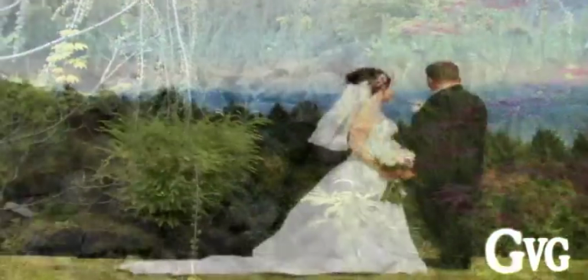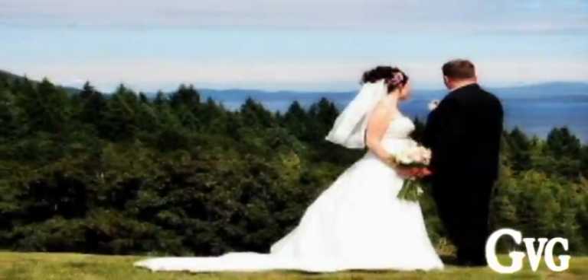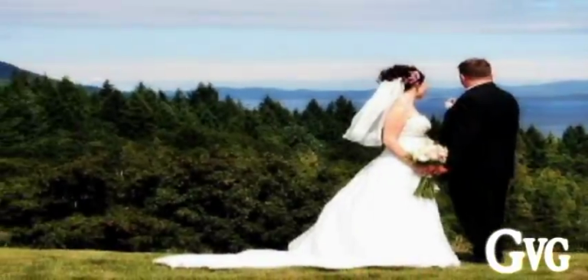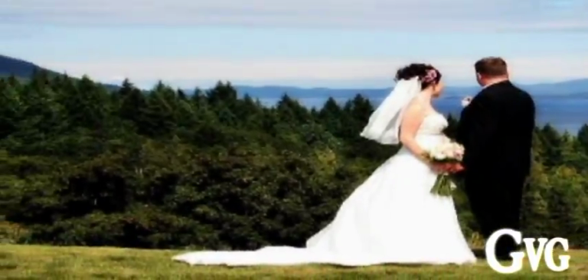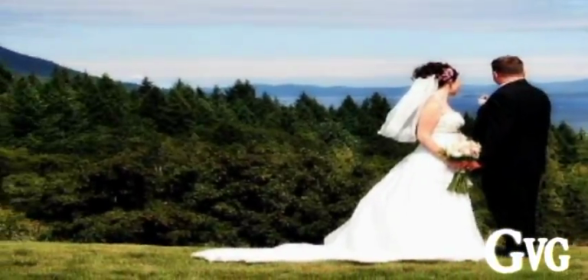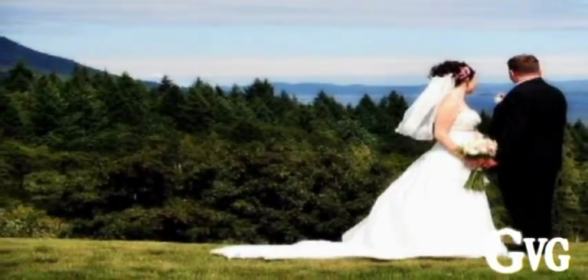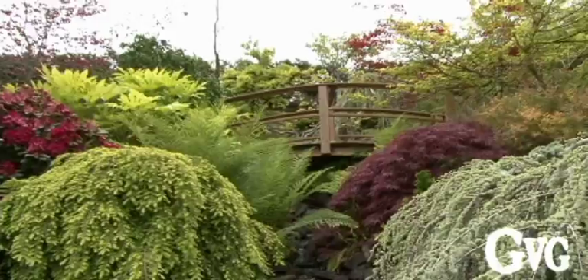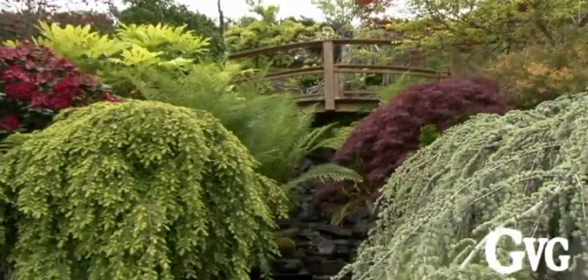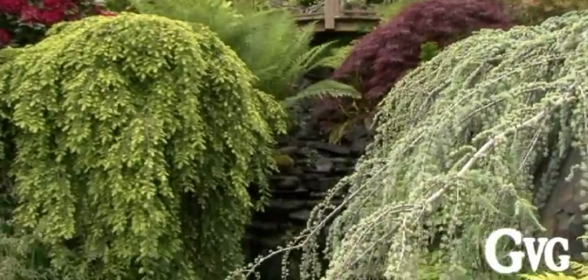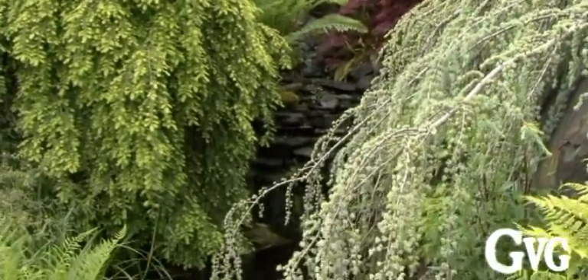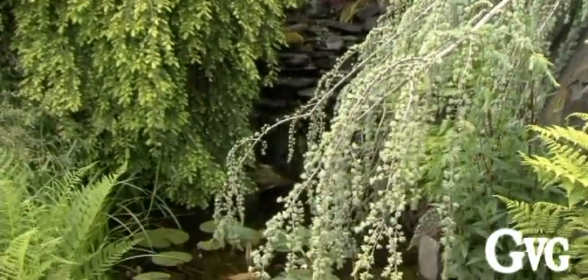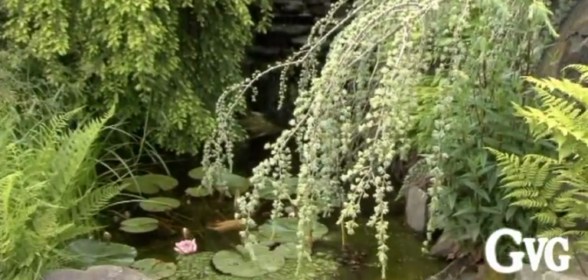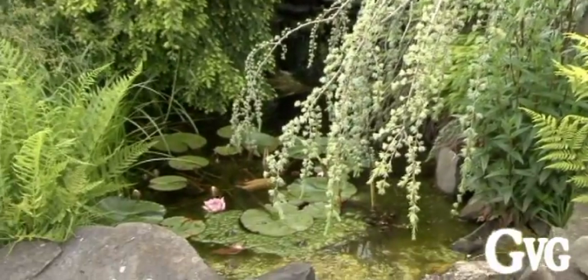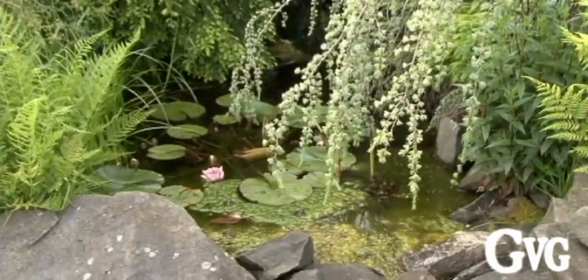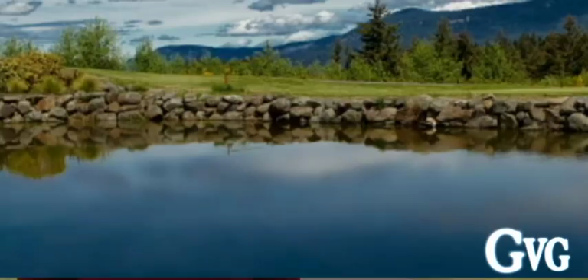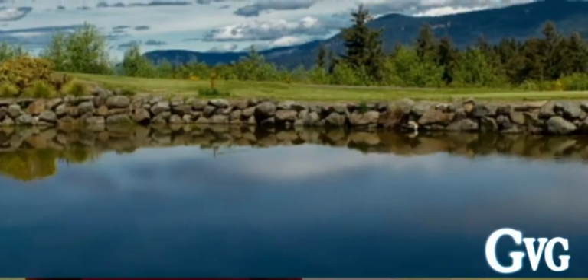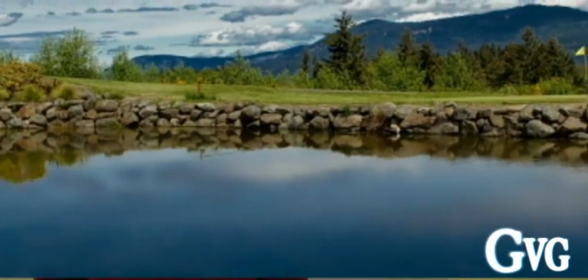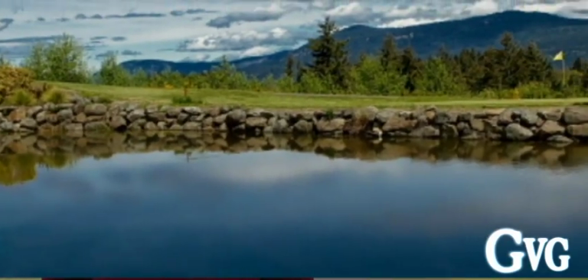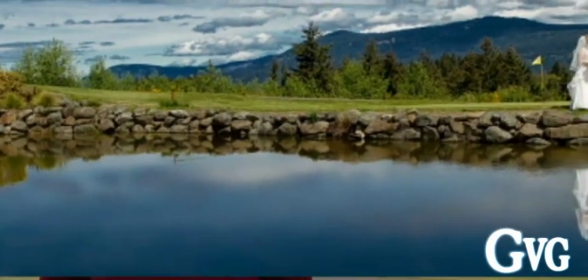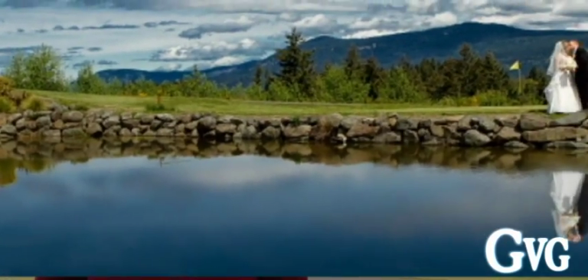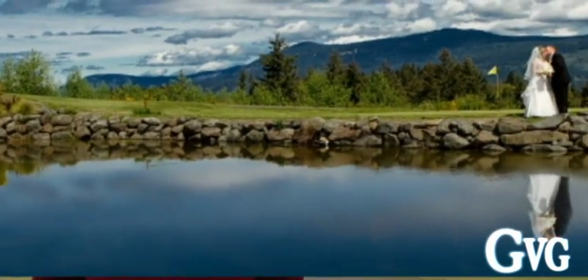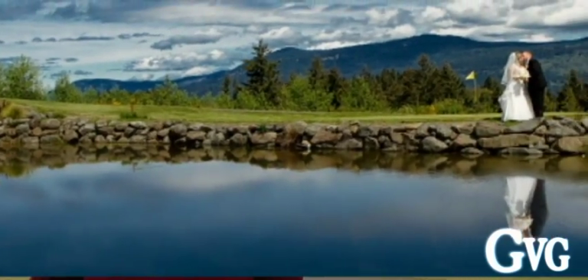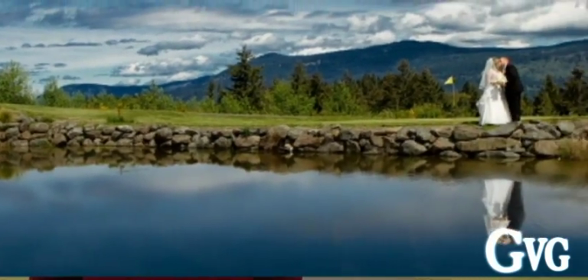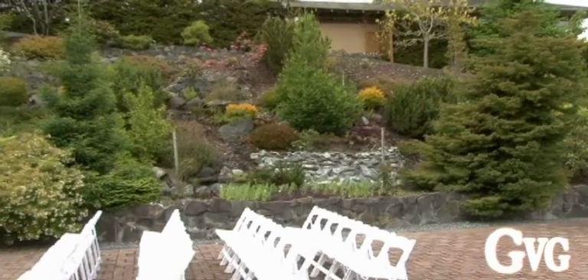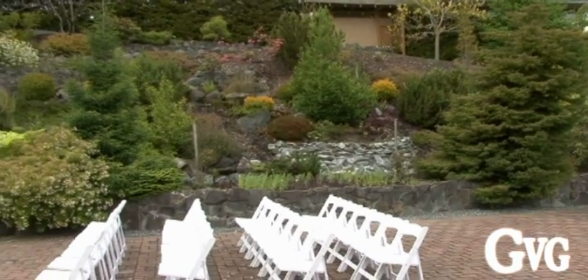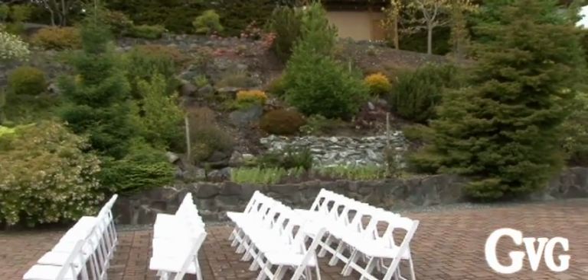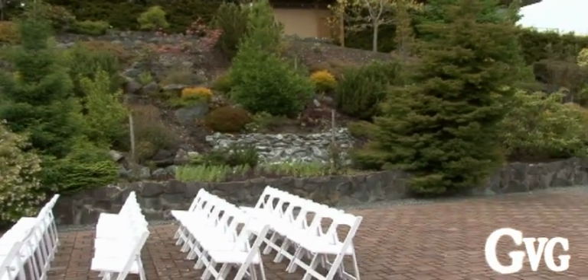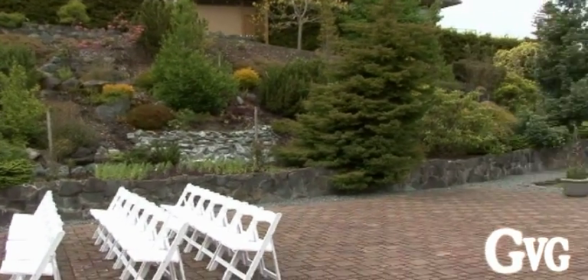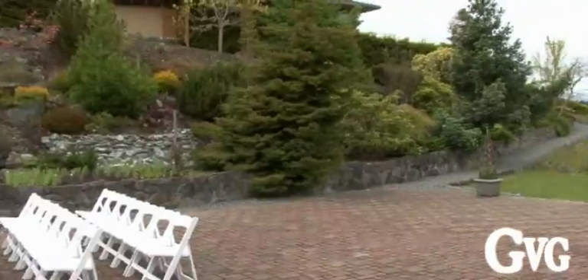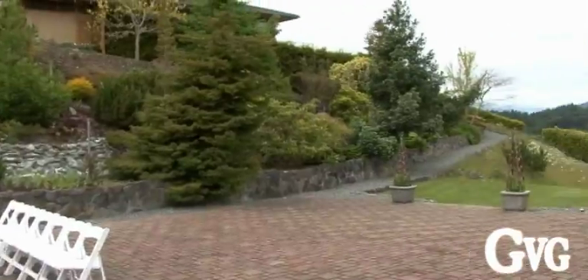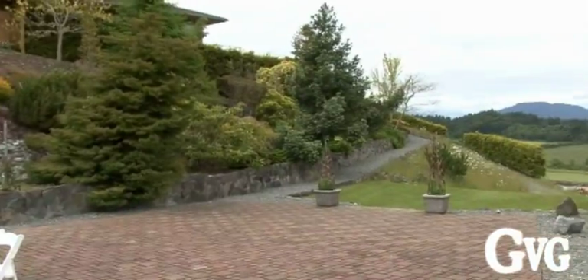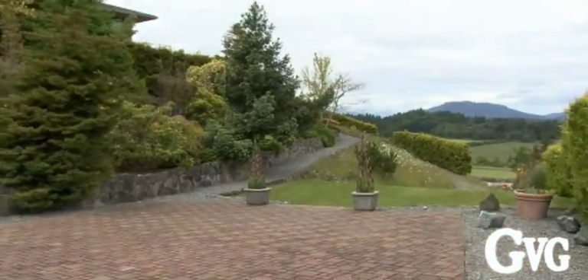We have beautiful white ceremony chairs and beautiful gardens for photos. We can also take the bride and groom out on the course between our eighth and ninth holes to do photos out there with a beautiful view of the ocean.